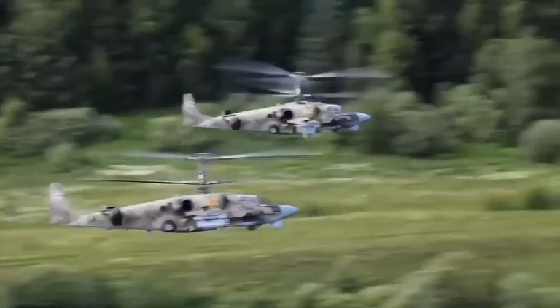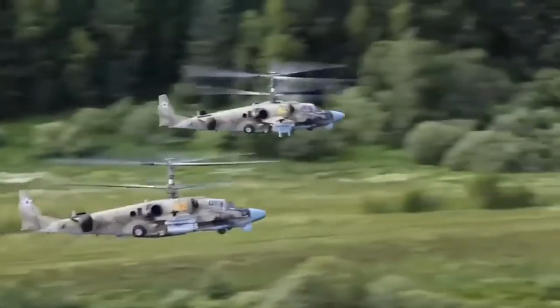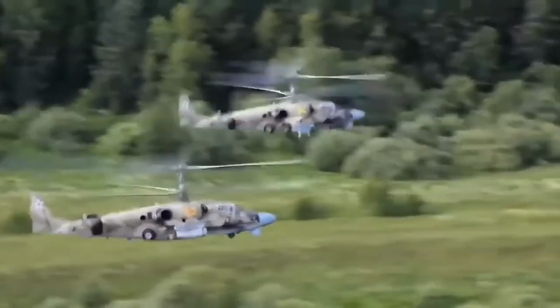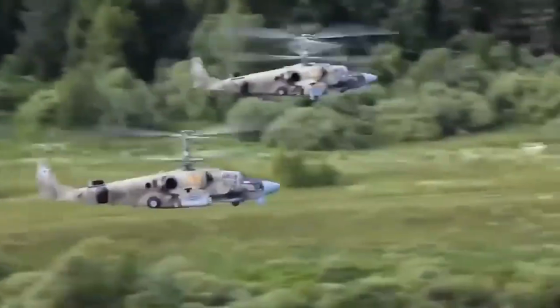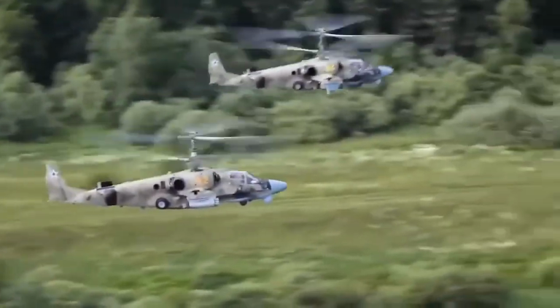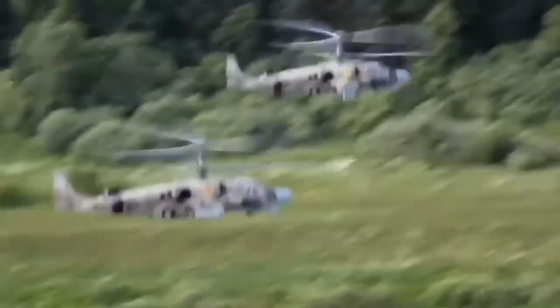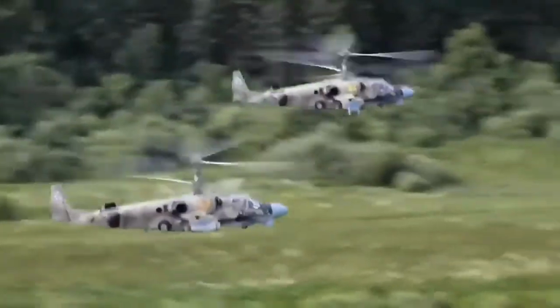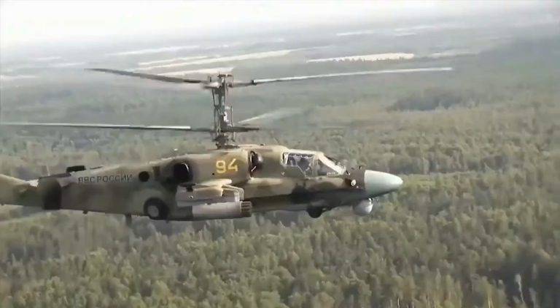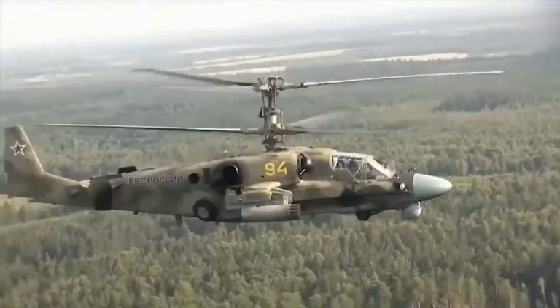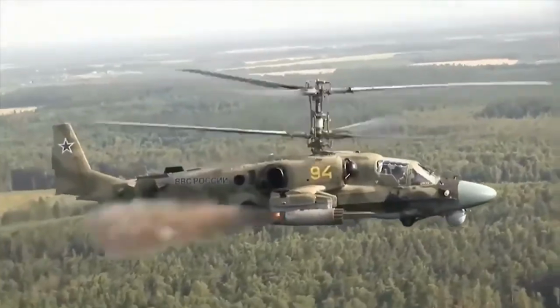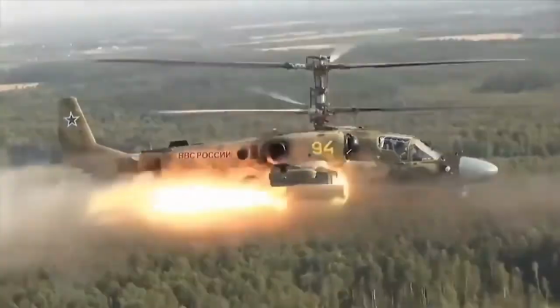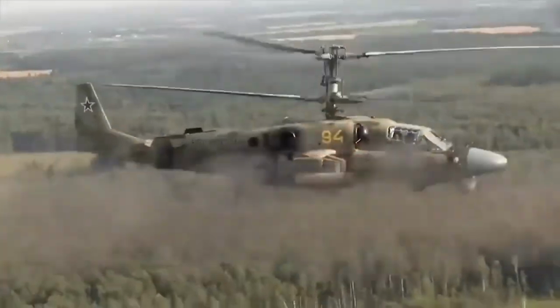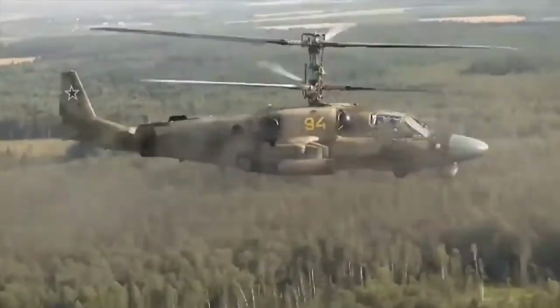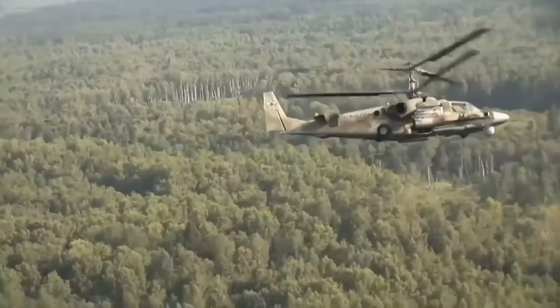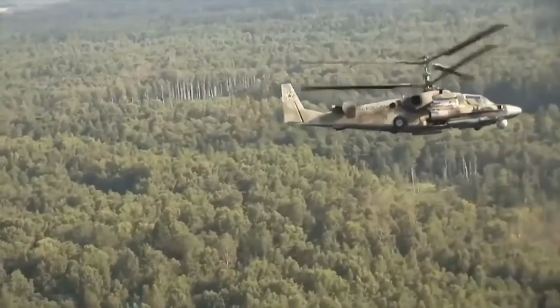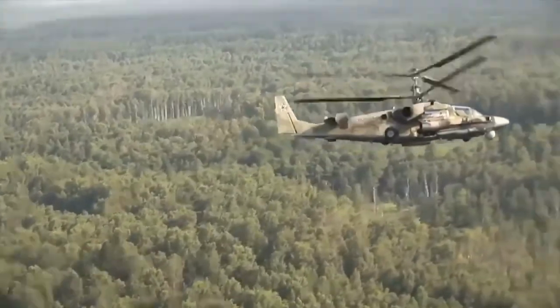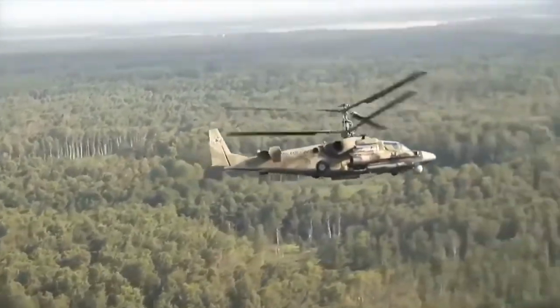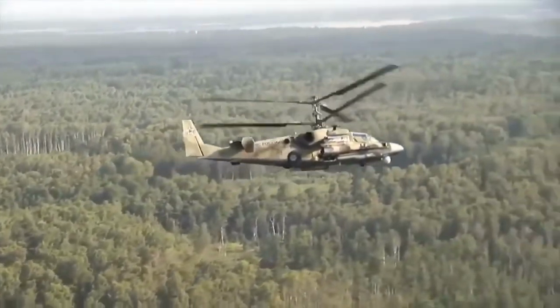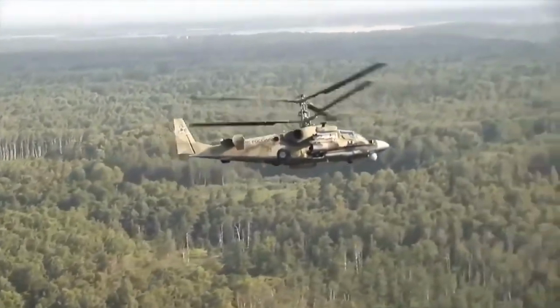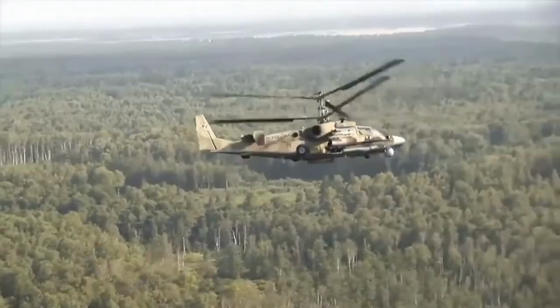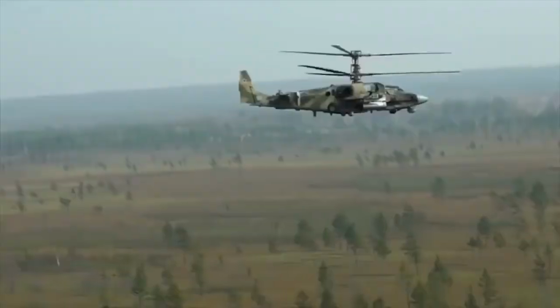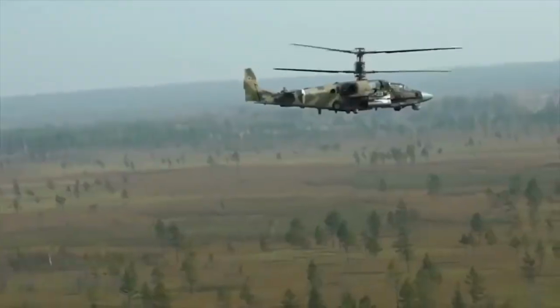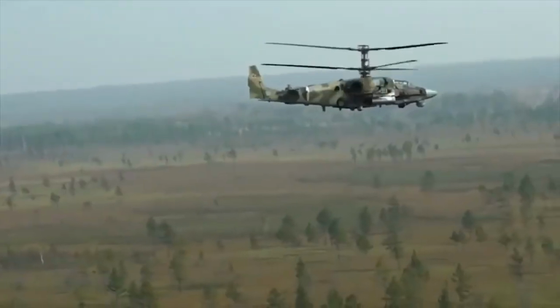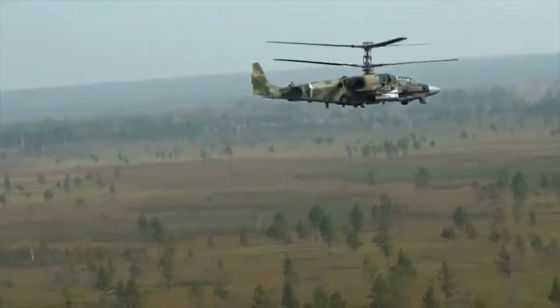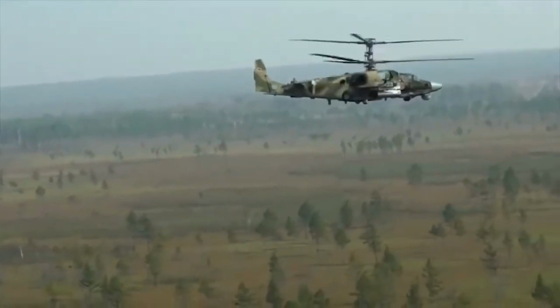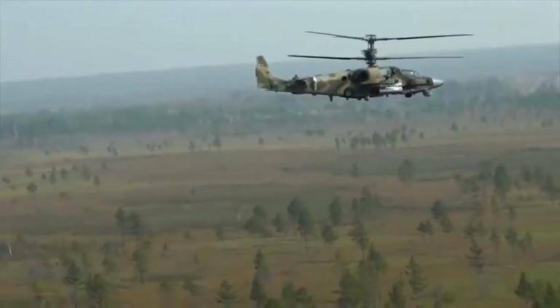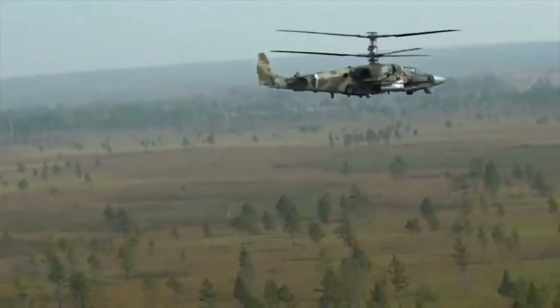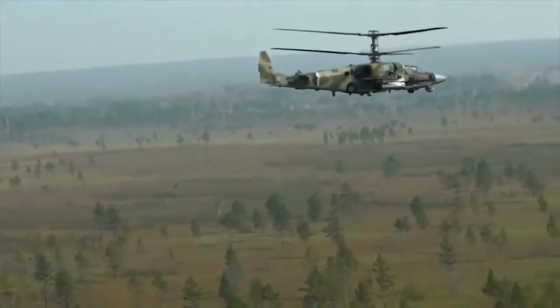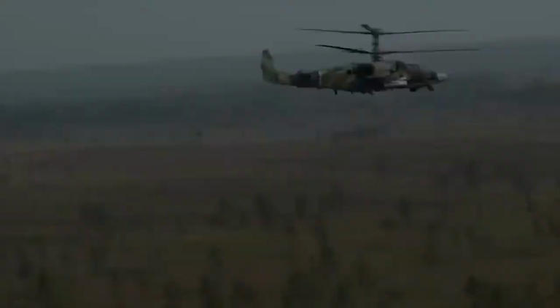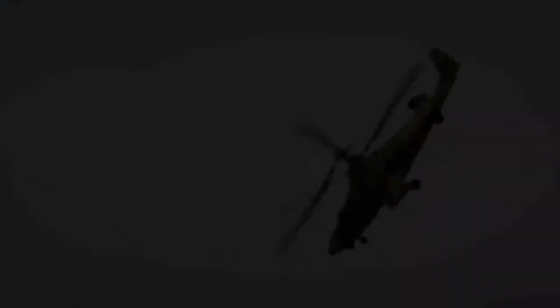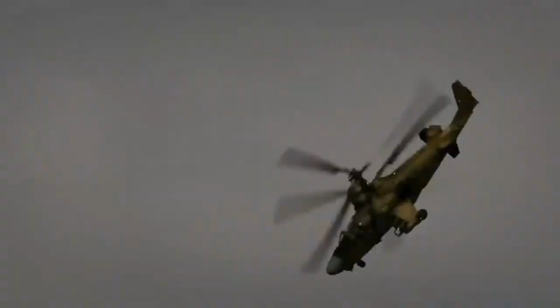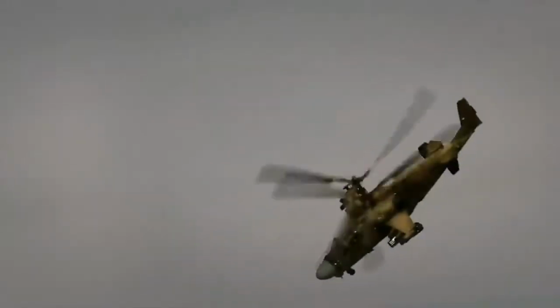The Vikhr anti-tank missile has a range of 8 to 10 kilometers. The Ka-52 can also be armed with Igla-S anti-aircraft guided missiles.